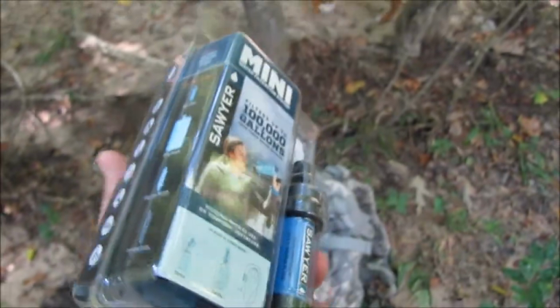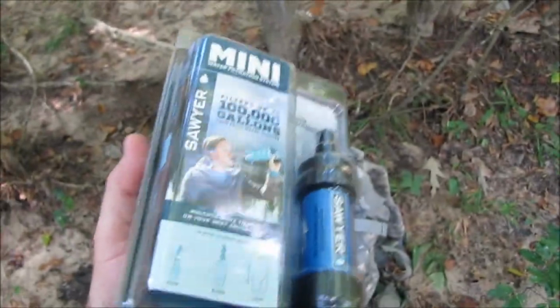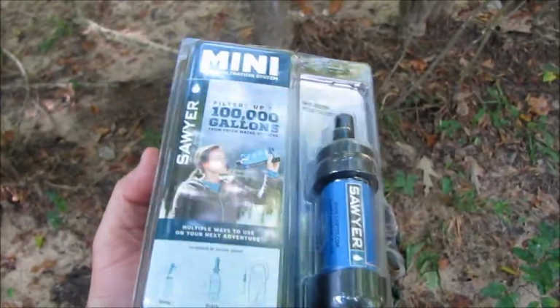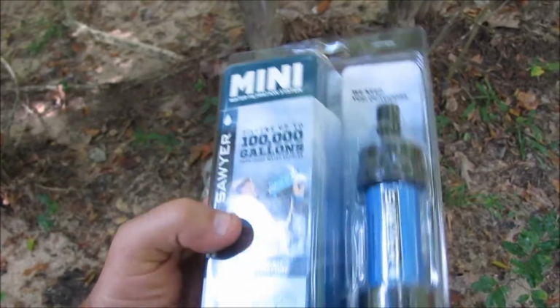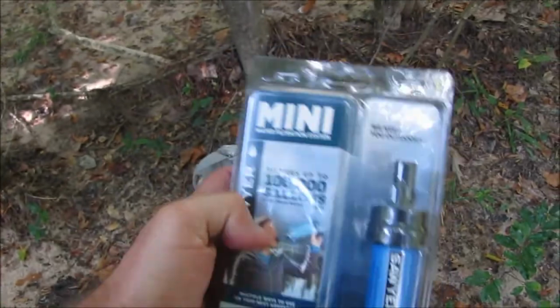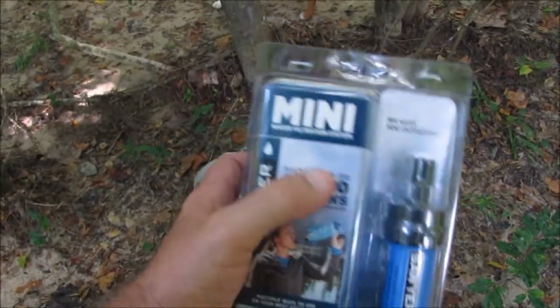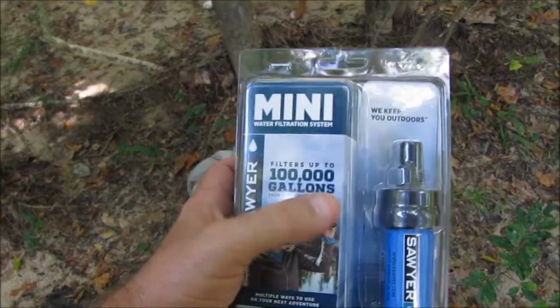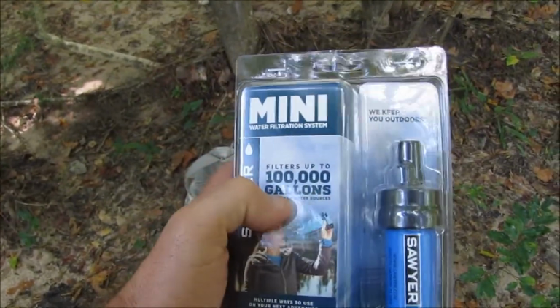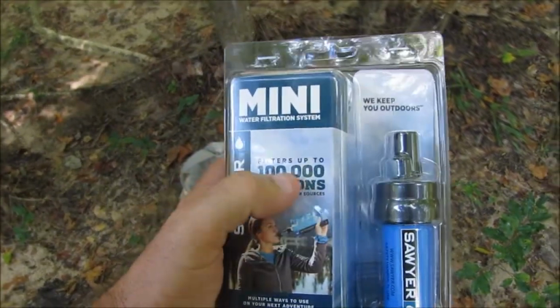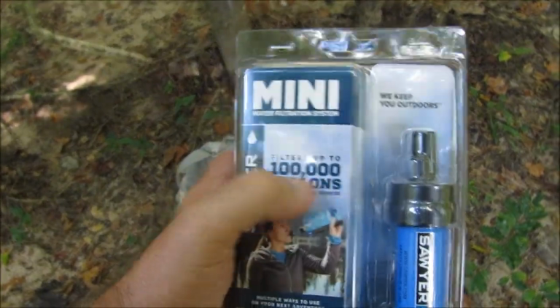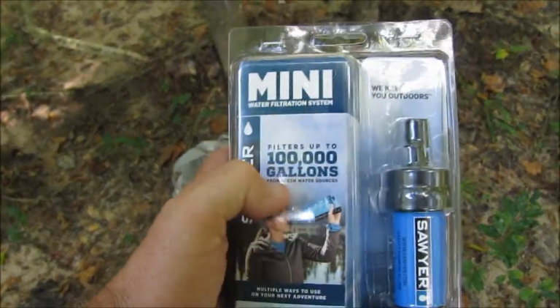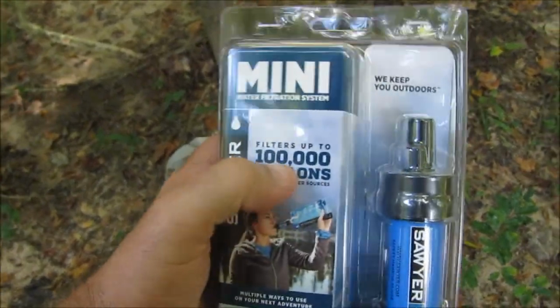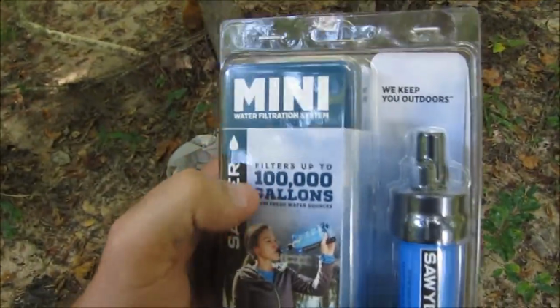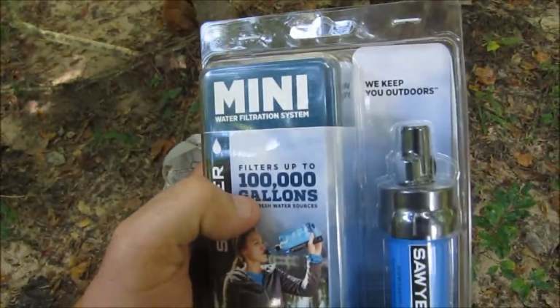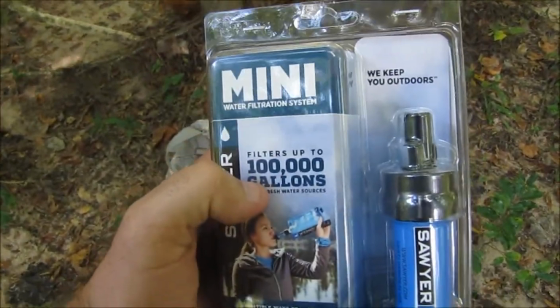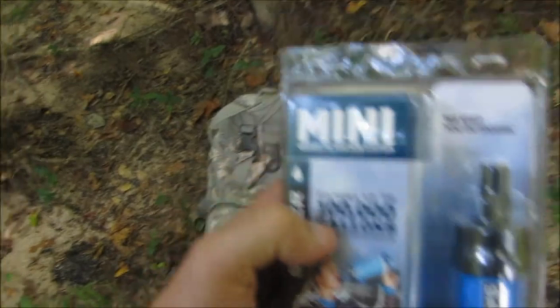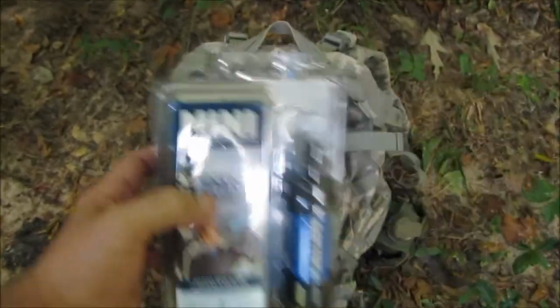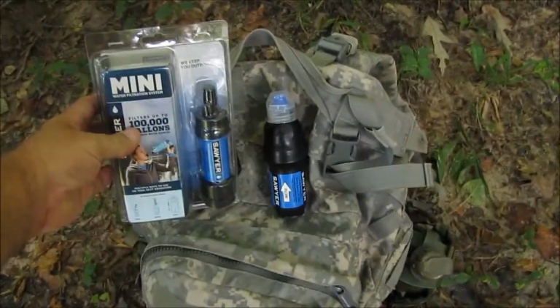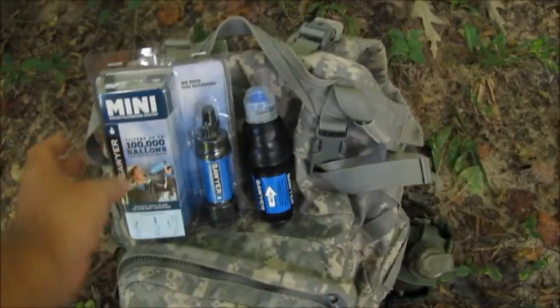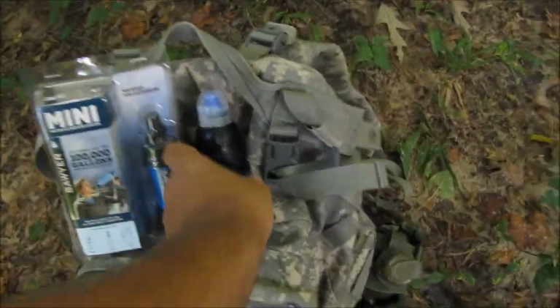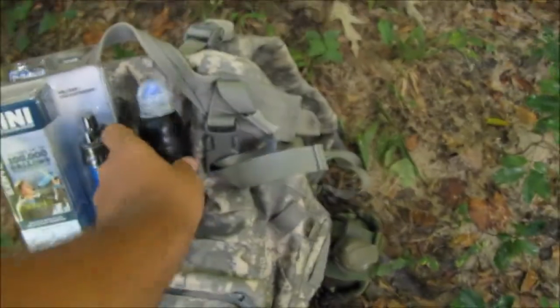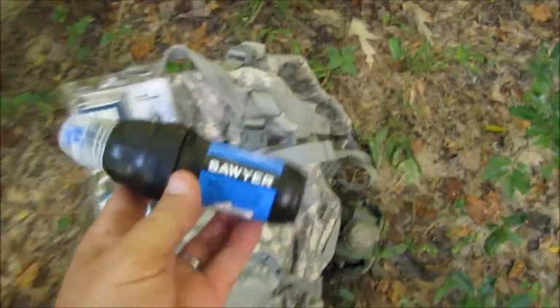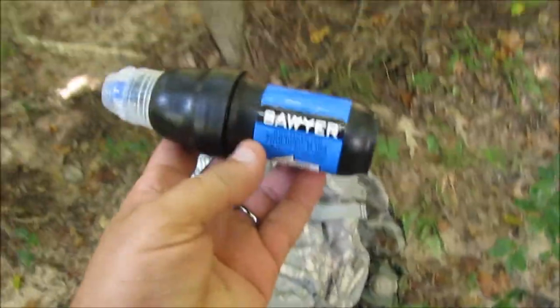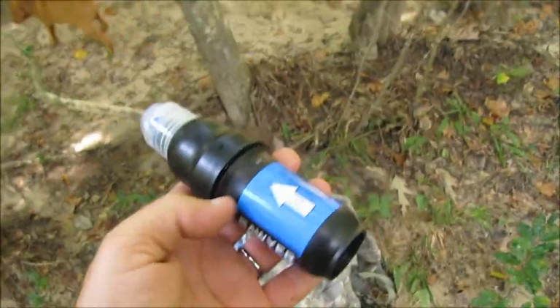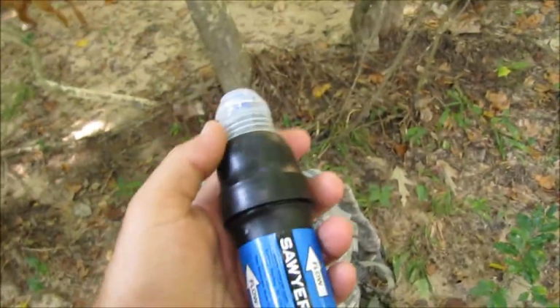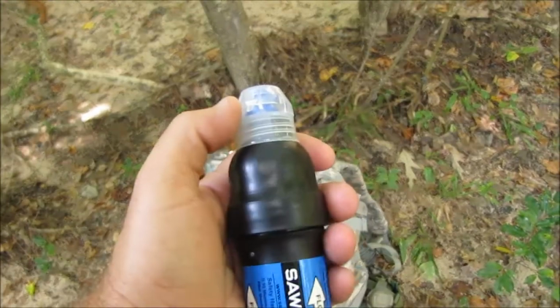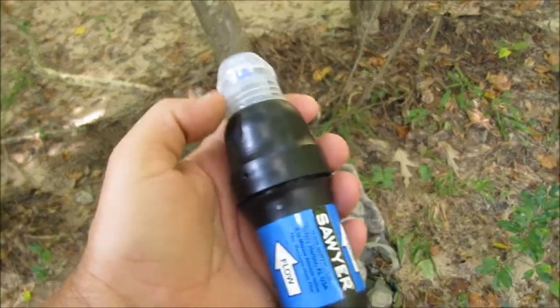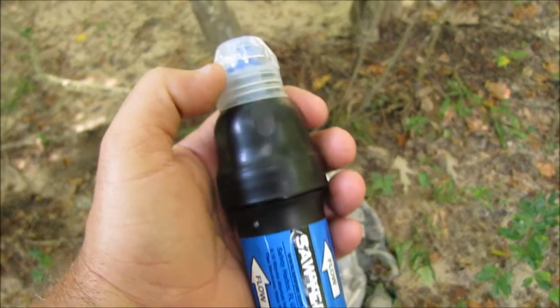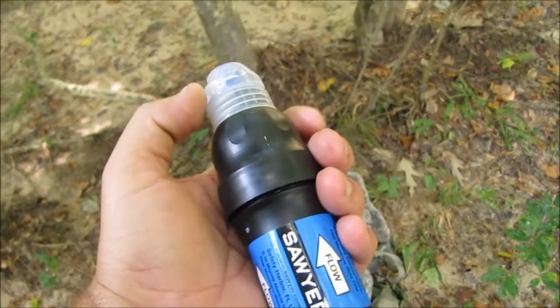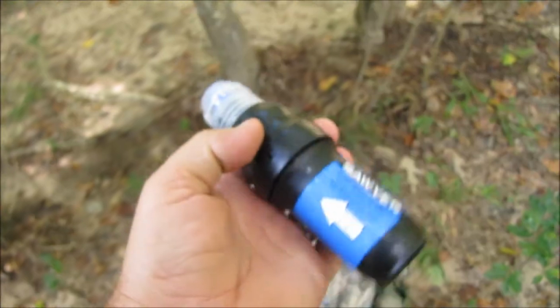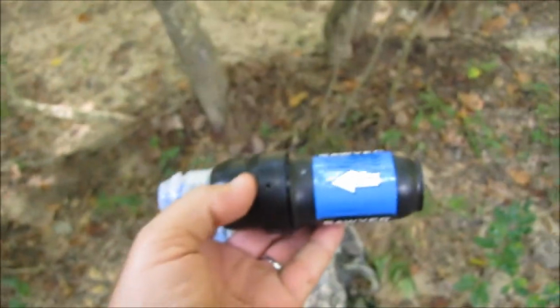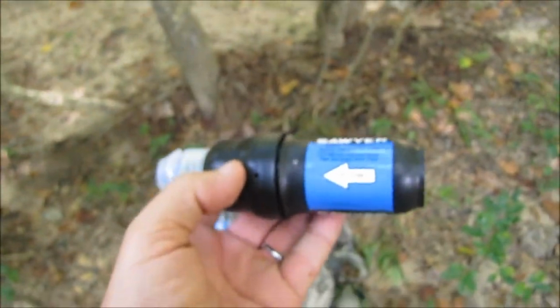It's supposed to have a life expectancy of up to 100,000 gallons, but as we all know, that depends on the quality of the source water. This one here, the Sawyer 0.1, has a life expectancy of up to 1 million gallons.